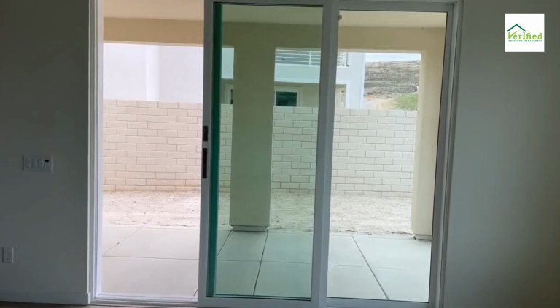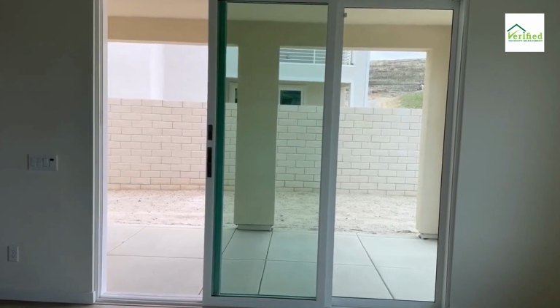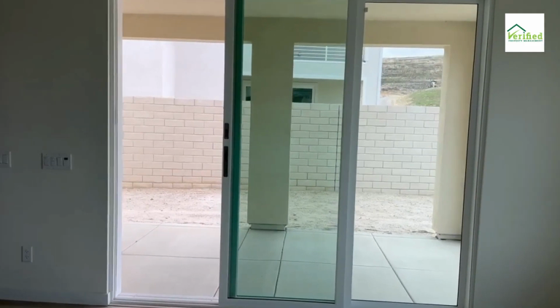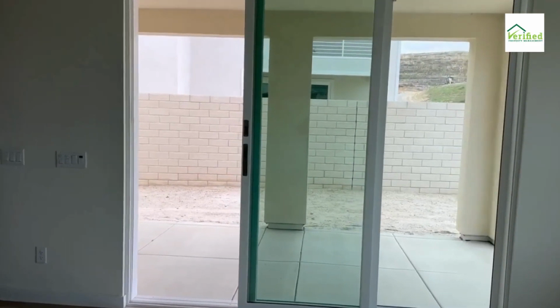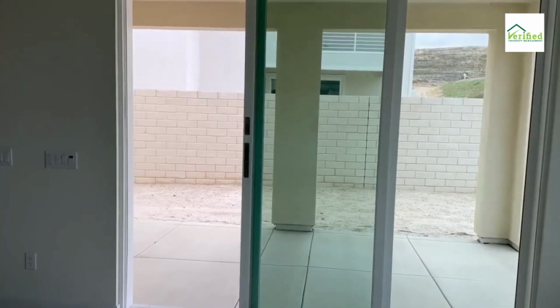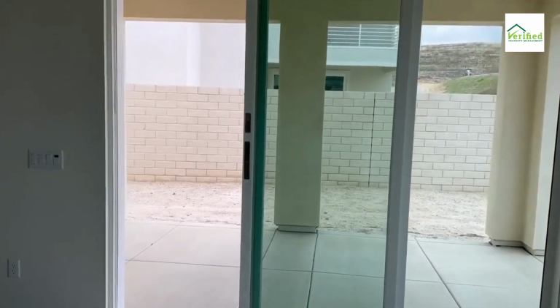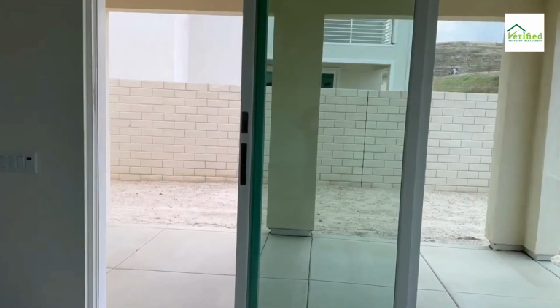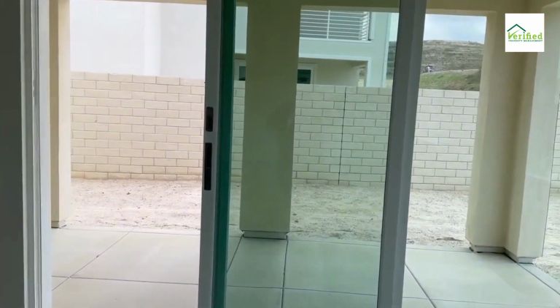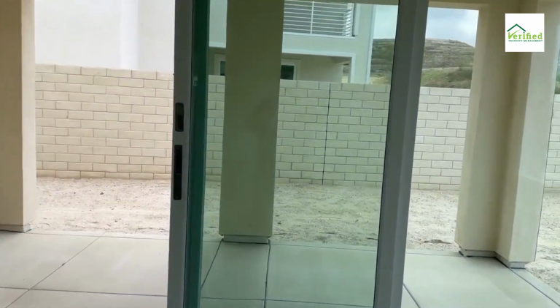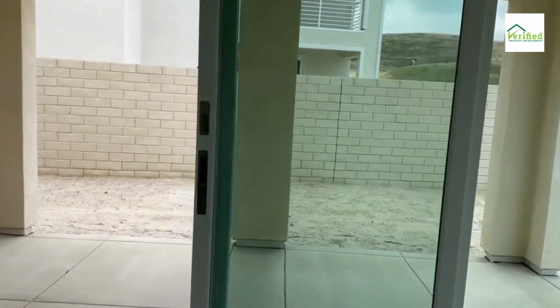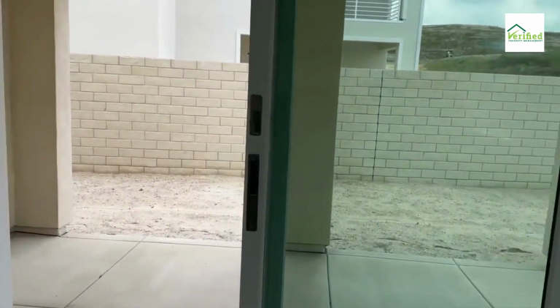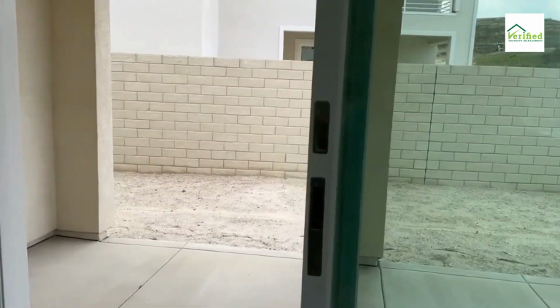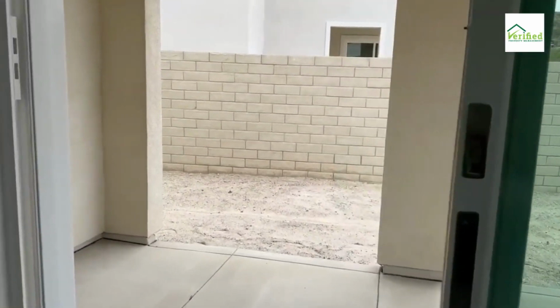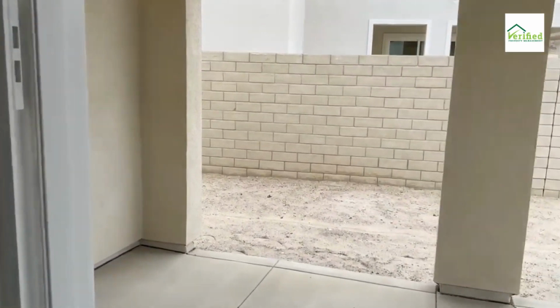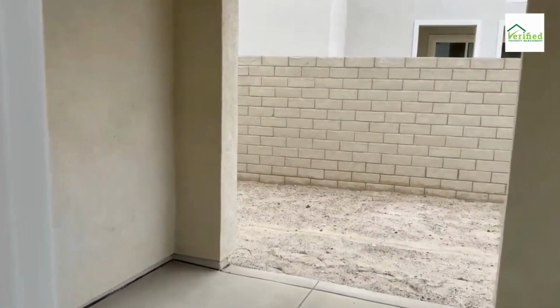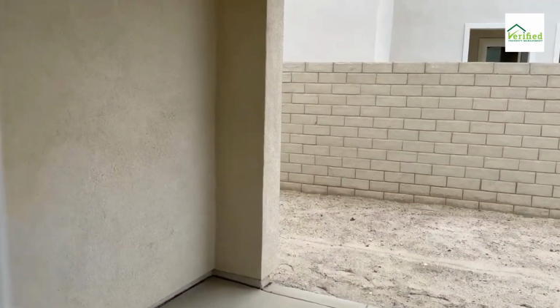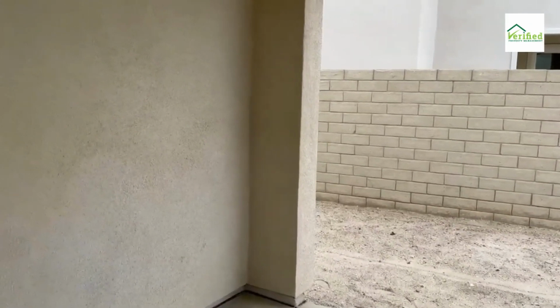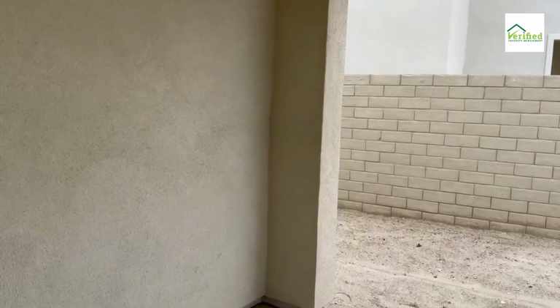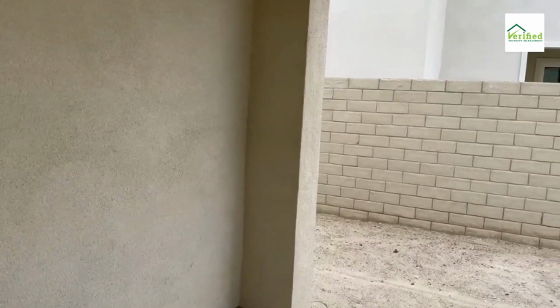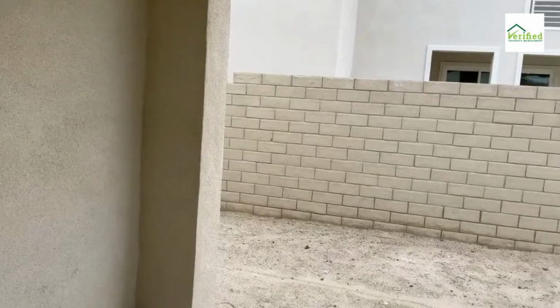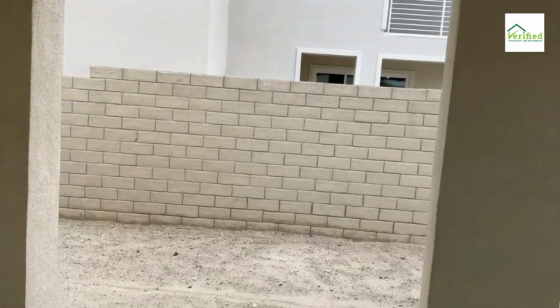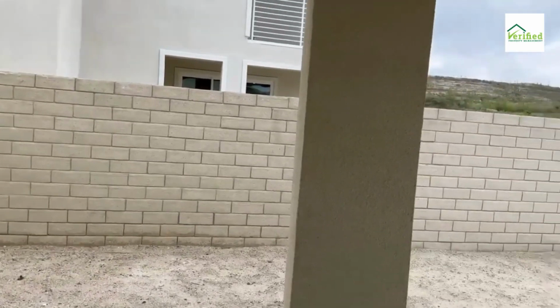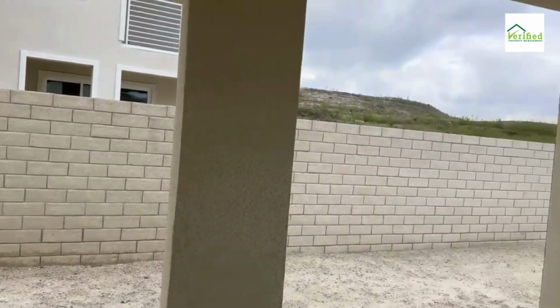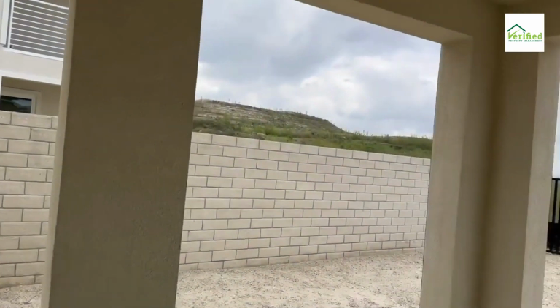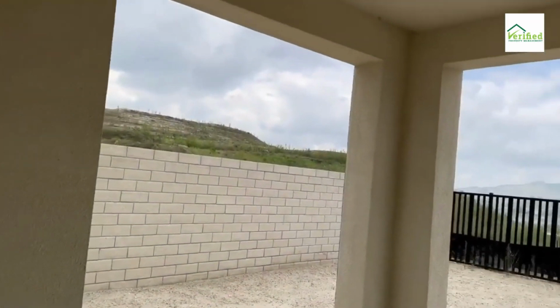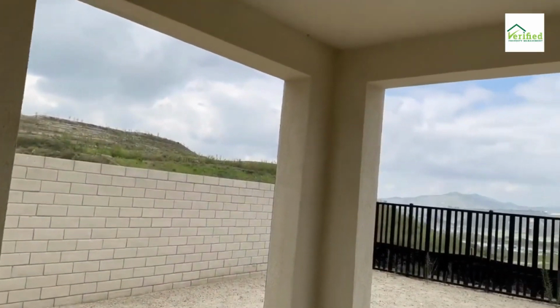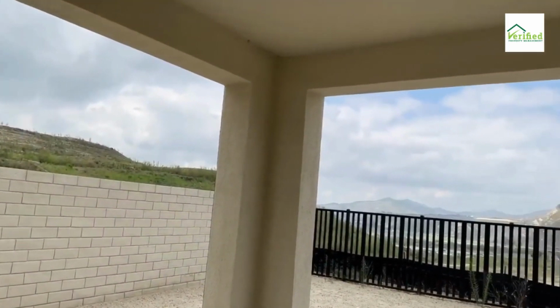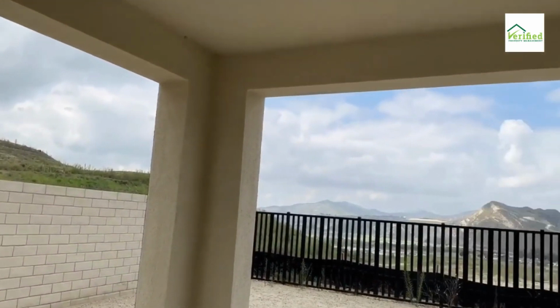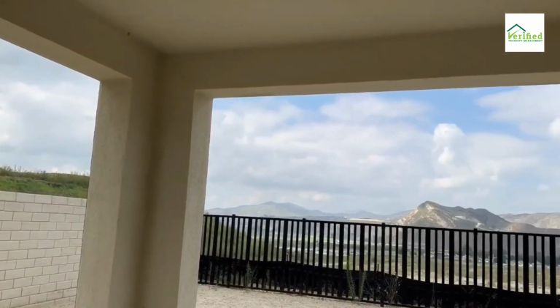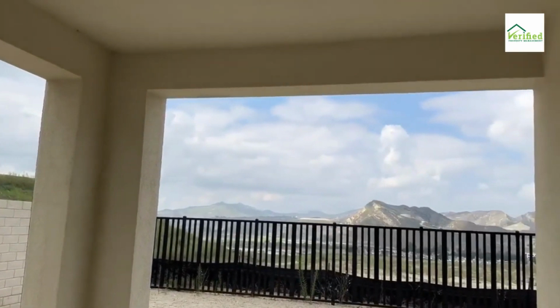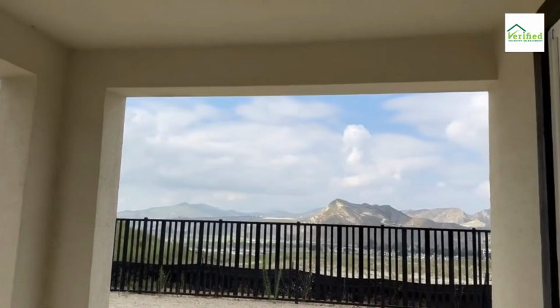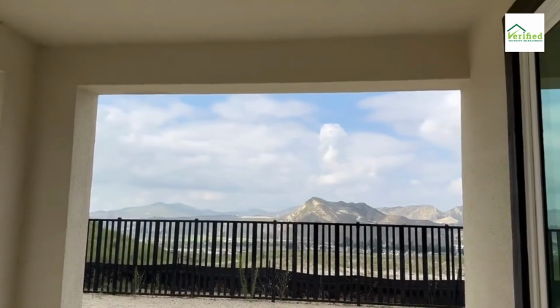Entertainer's delight: multi-sliding doors in the great room open to a covered patio, providing an ideal setting for al fresco dining or evening lounging. Though the backyard awaits your personal touch, the canvas is set for you to craft your dream oasis.